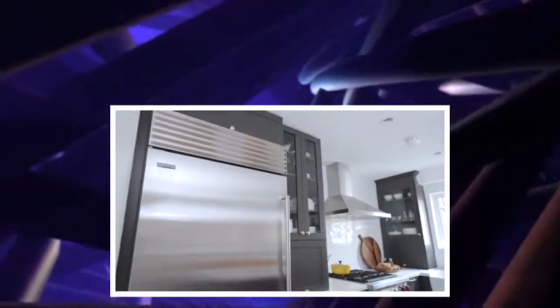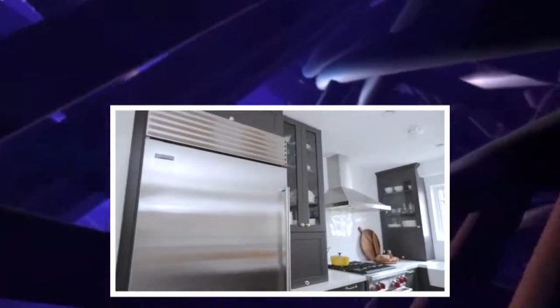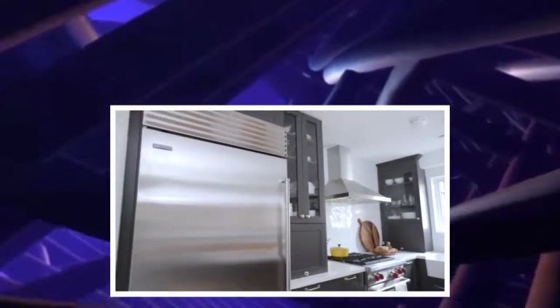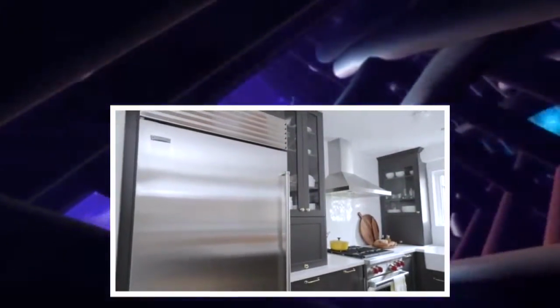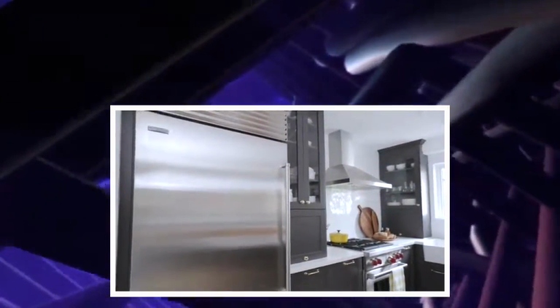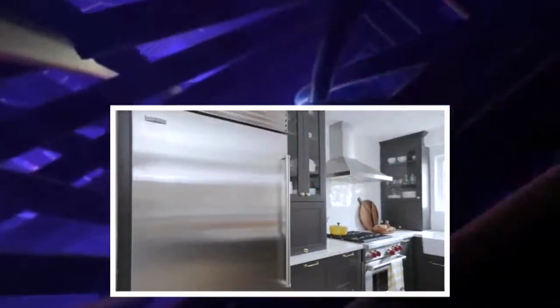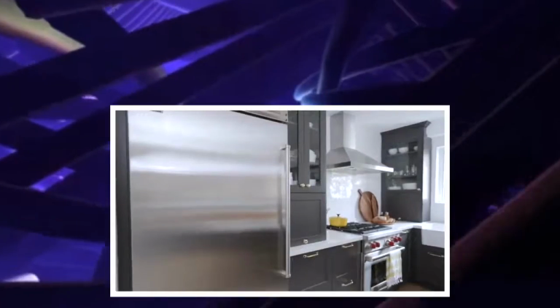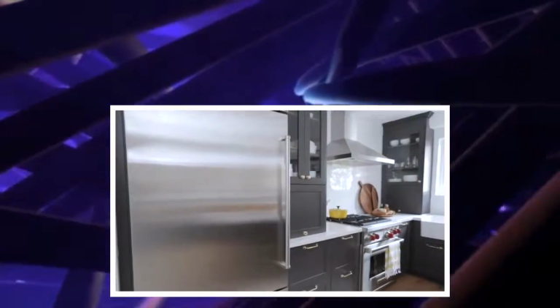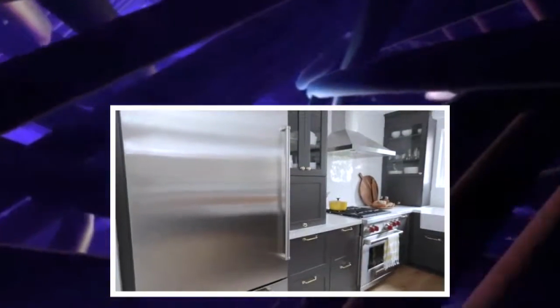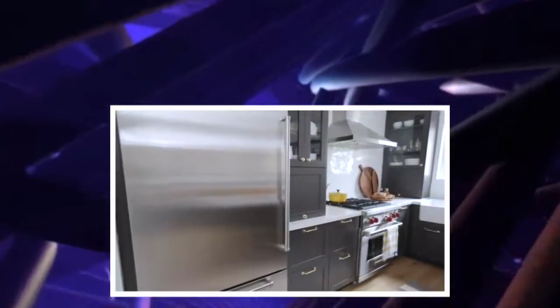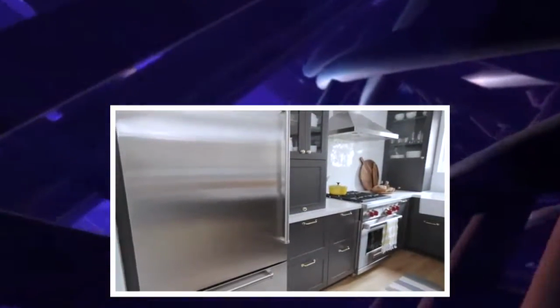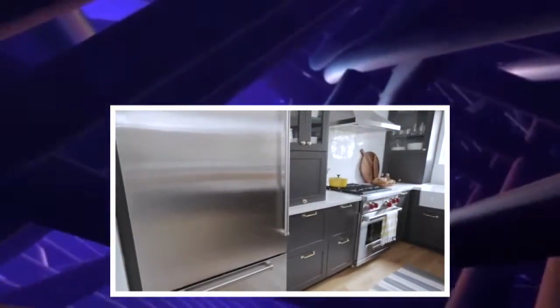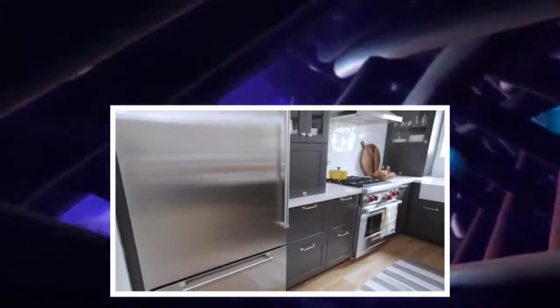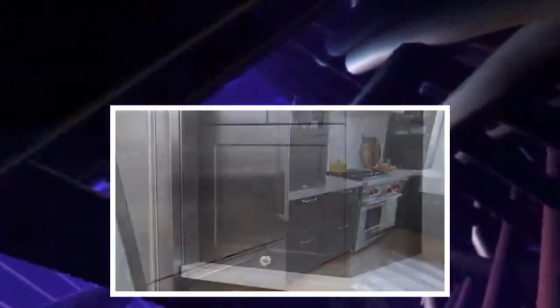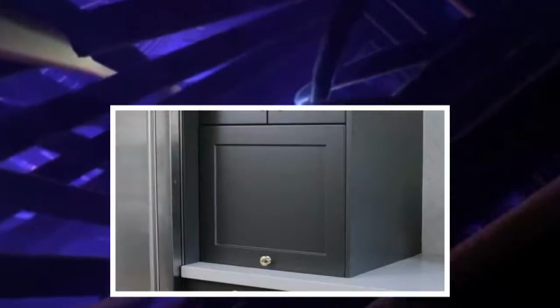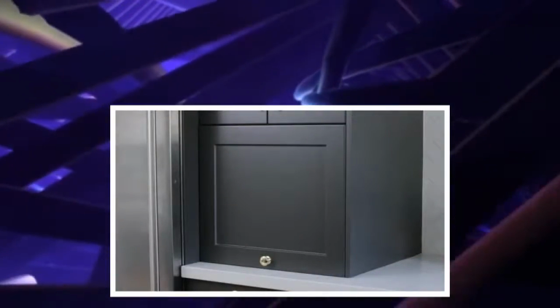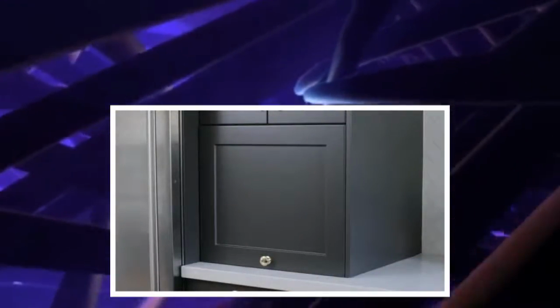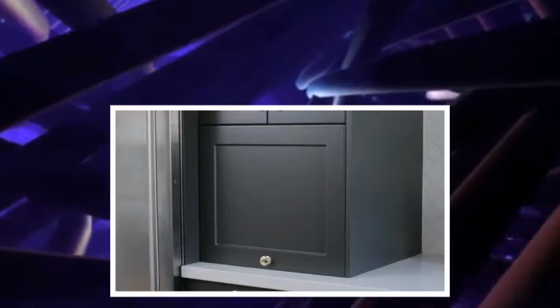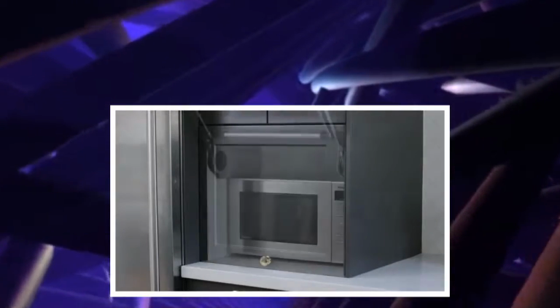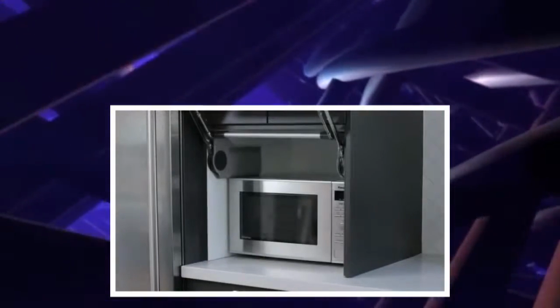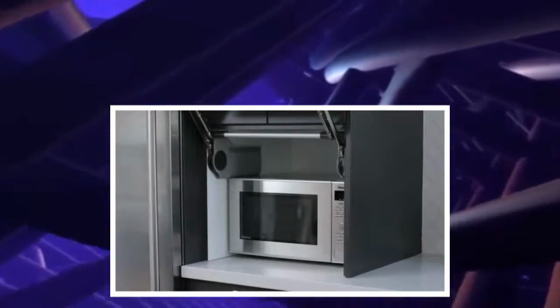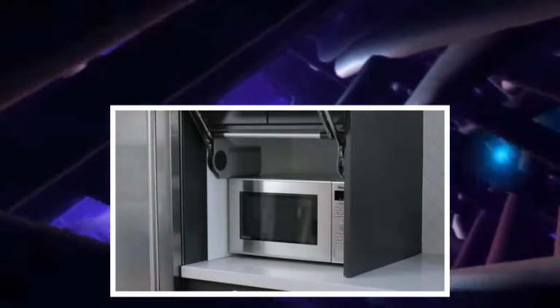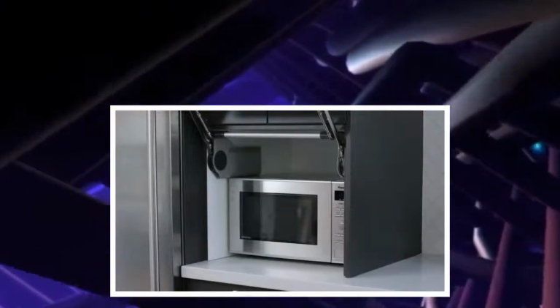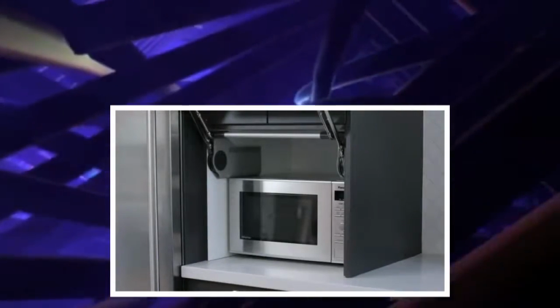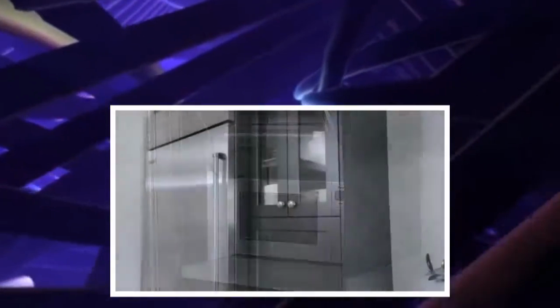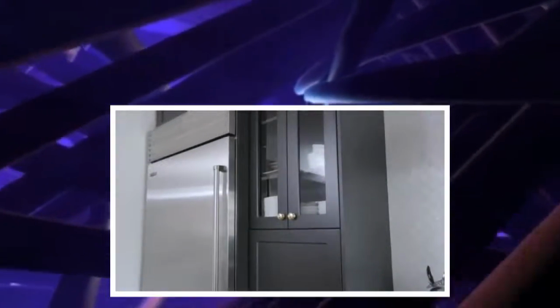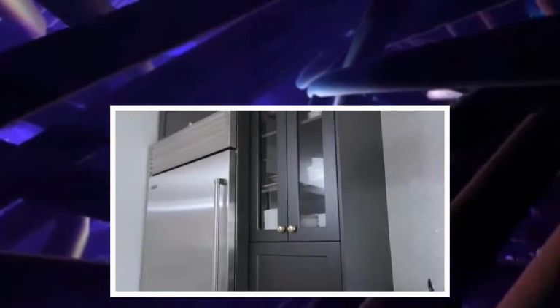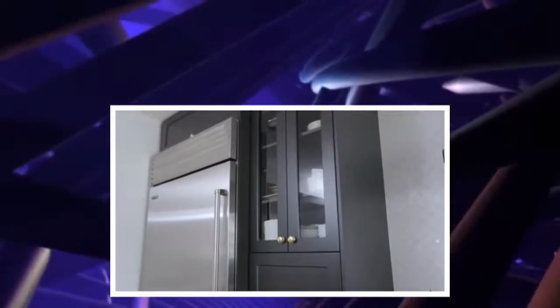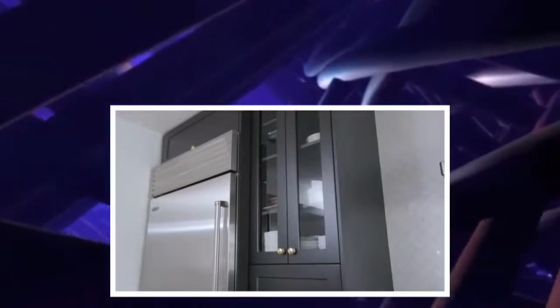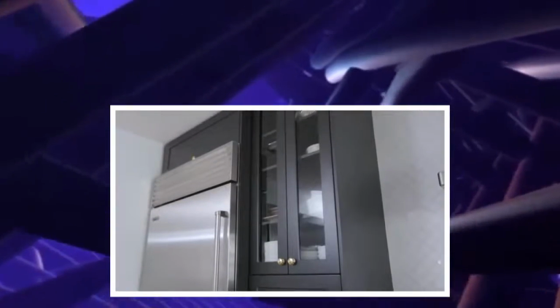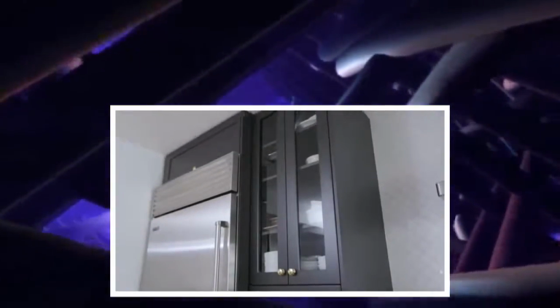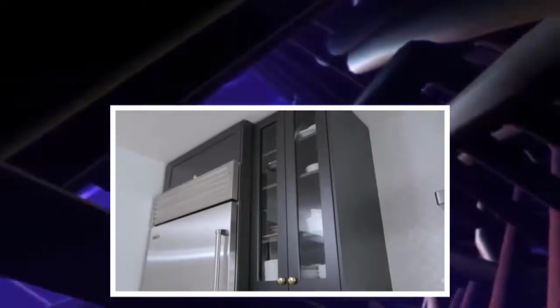On the left side, we have a built-in refrigerator — it's quite large and tall. Adjacent to that, we have an appliance lift garage, which is a perfect spot to hide small appliances, and there's also a glass cabinet above to display certain items.